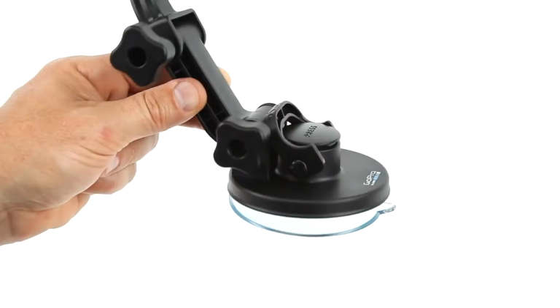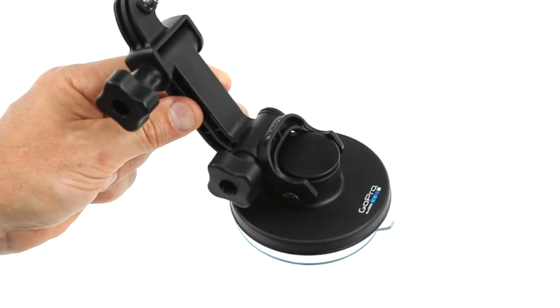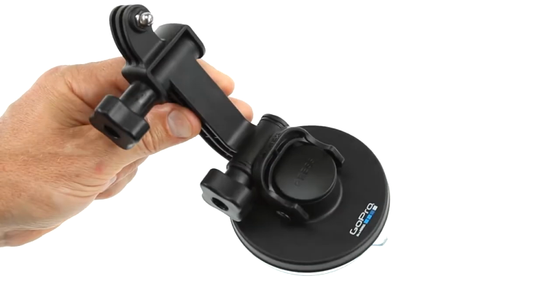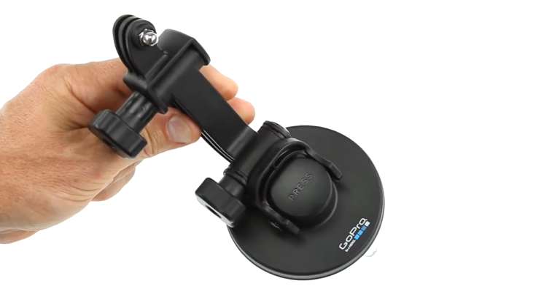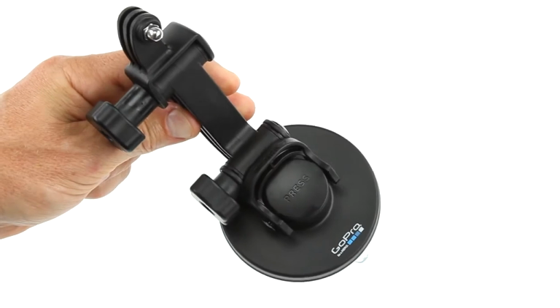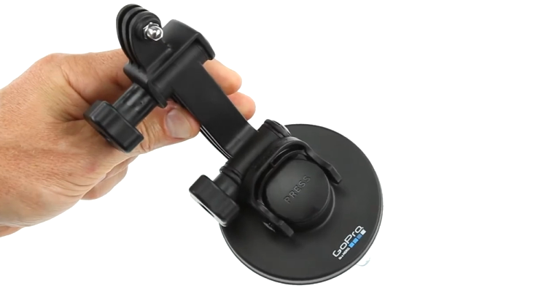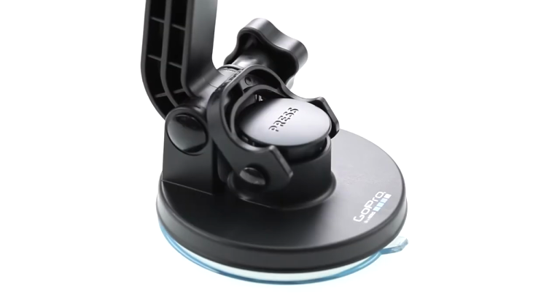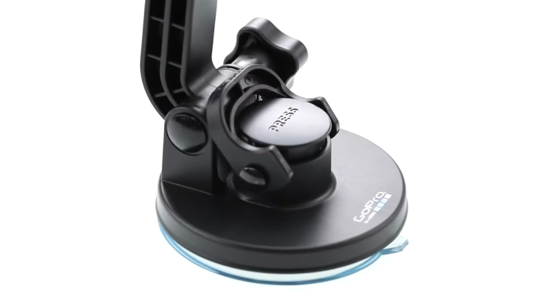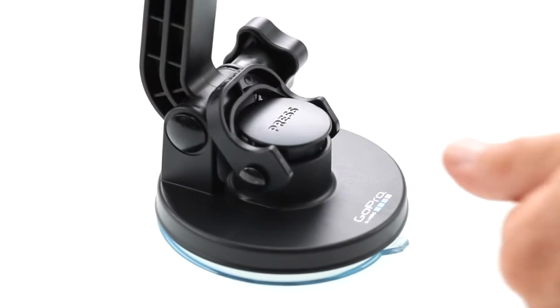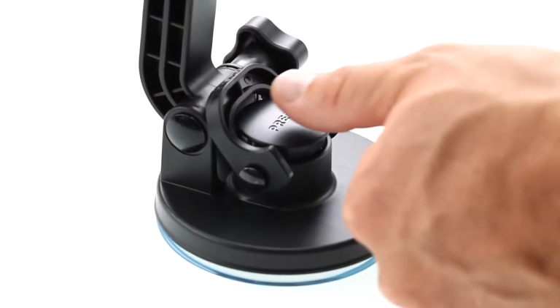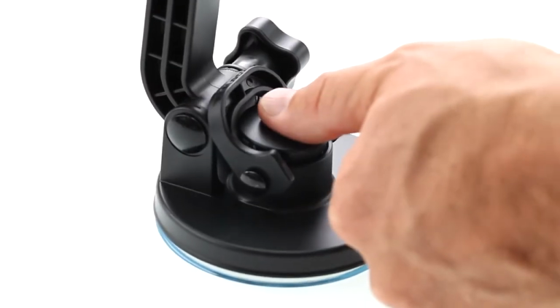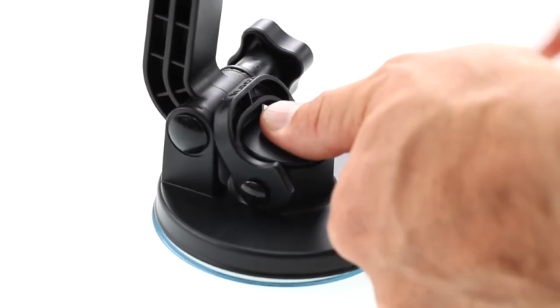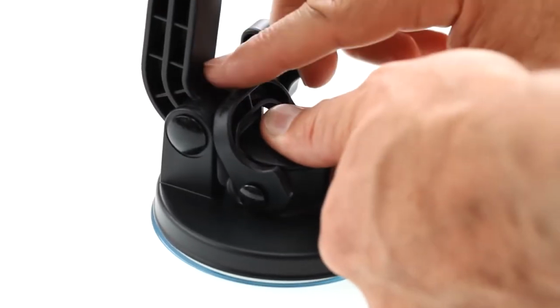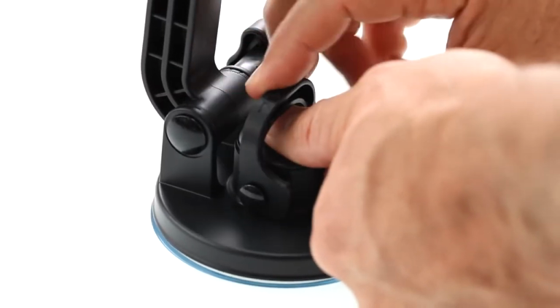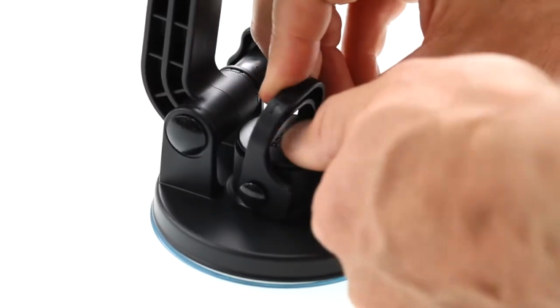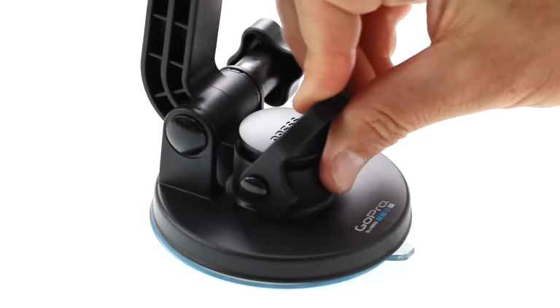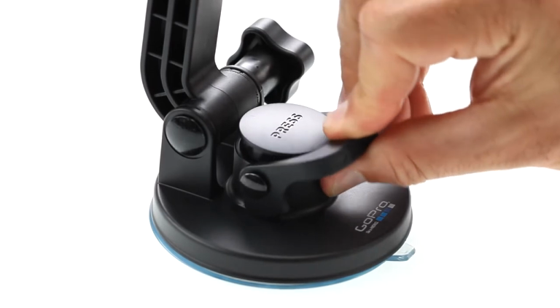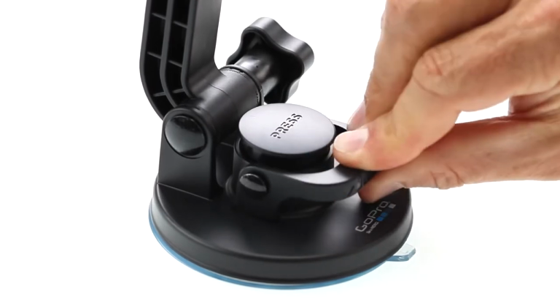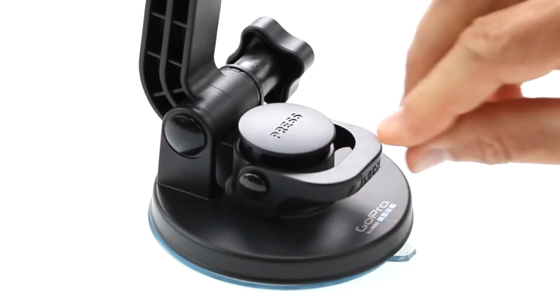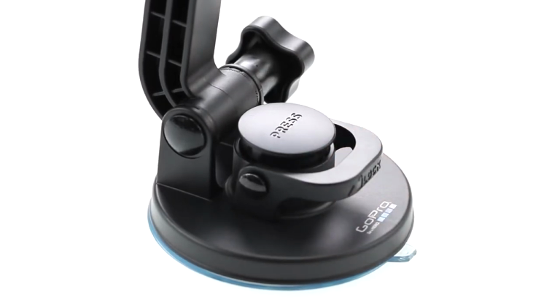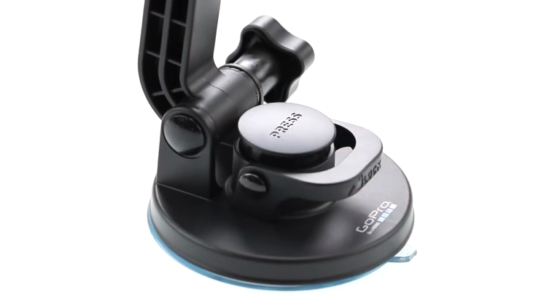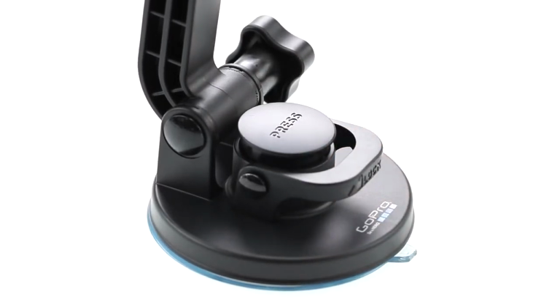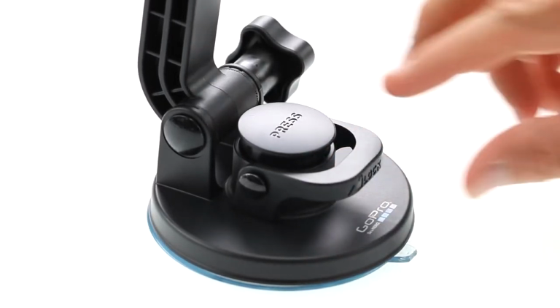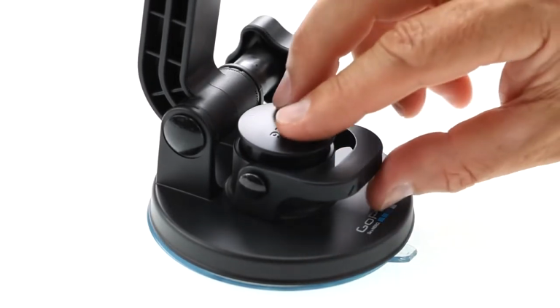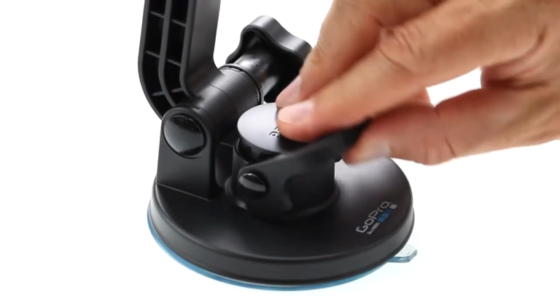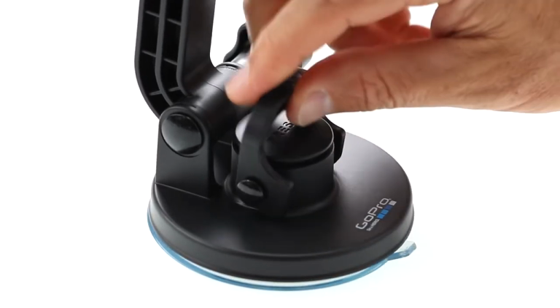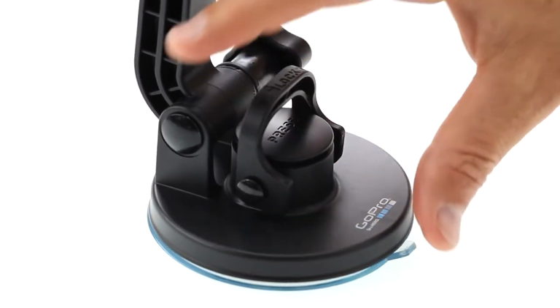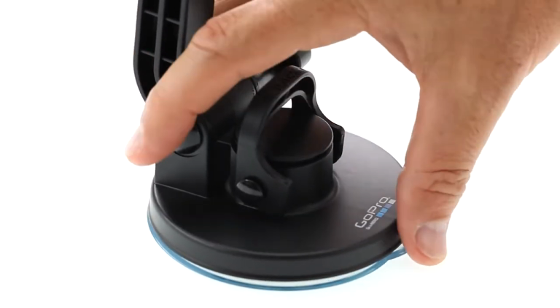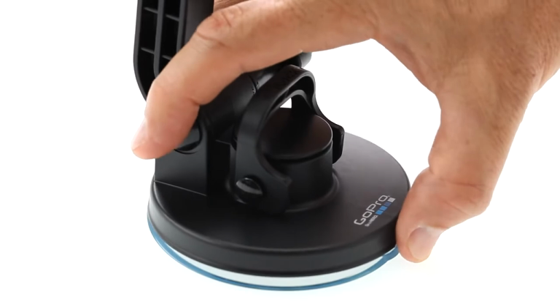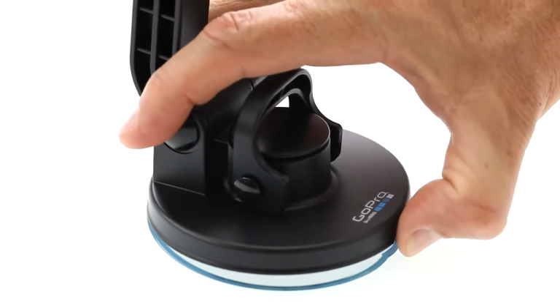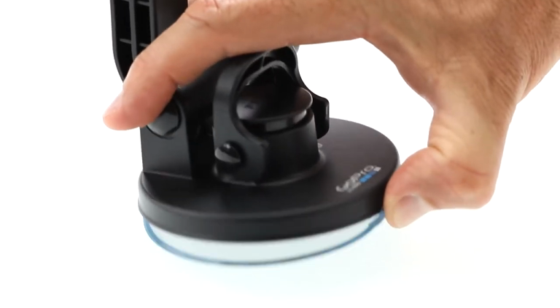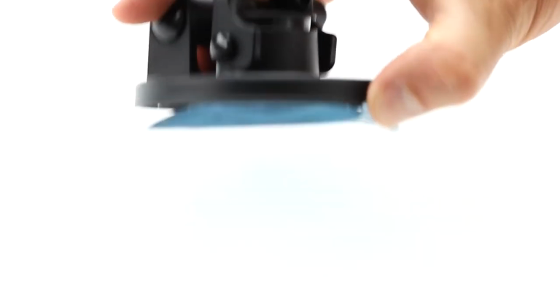Place the suction cup flat on the surface, depress the black button firmly, and pull back the lever to lock the suction in place. To remove, unlock the lever and pull up on the clear tab on the suction cup.